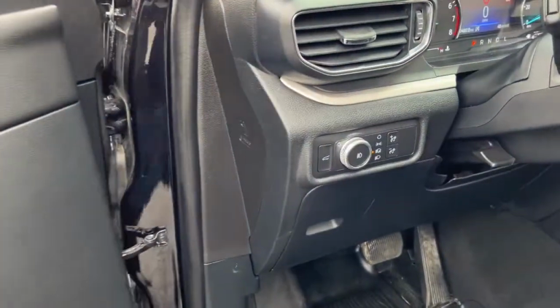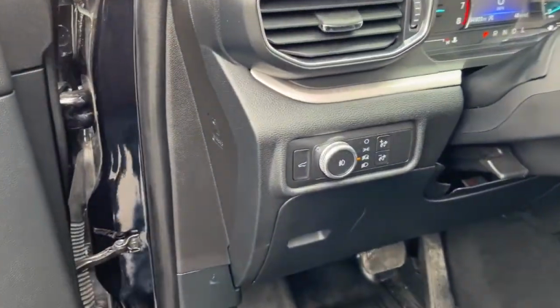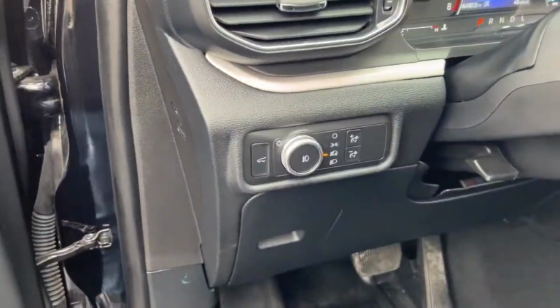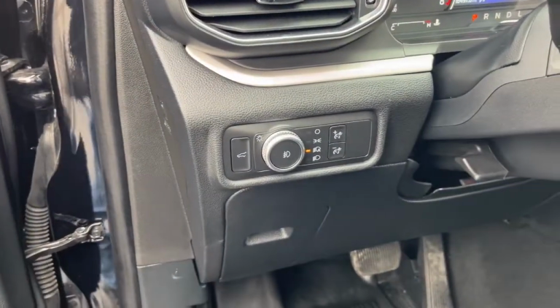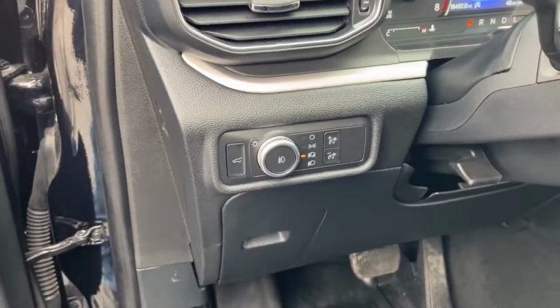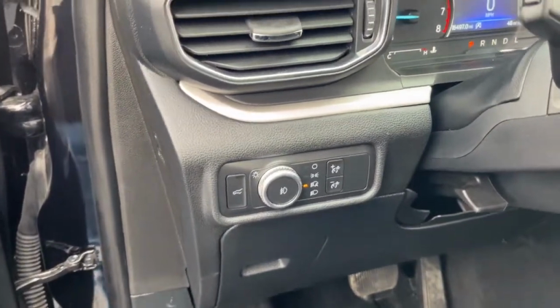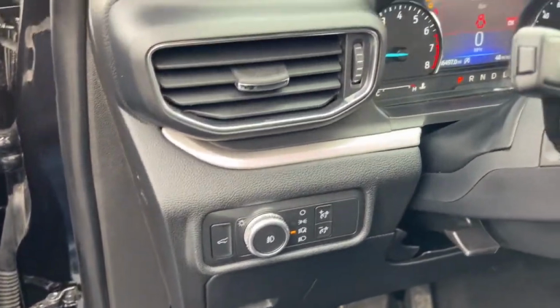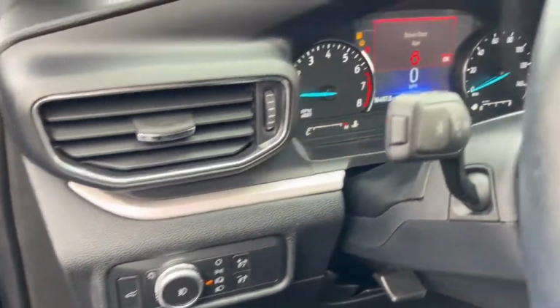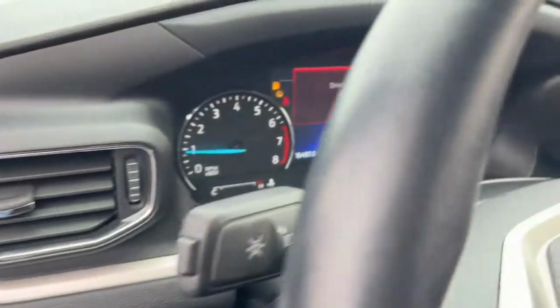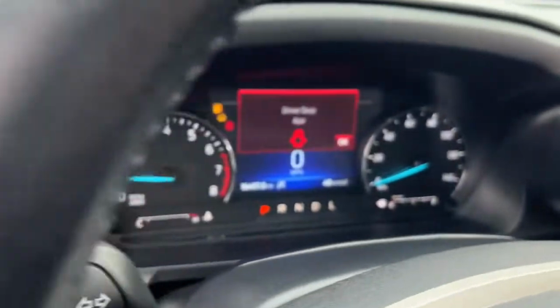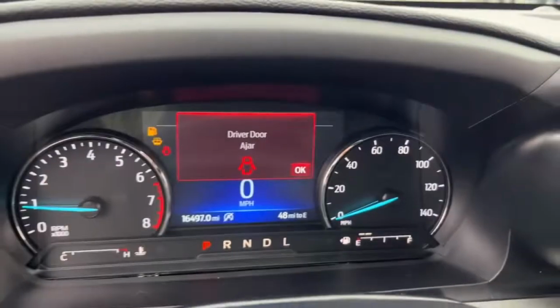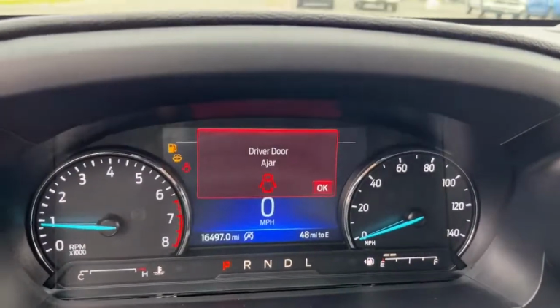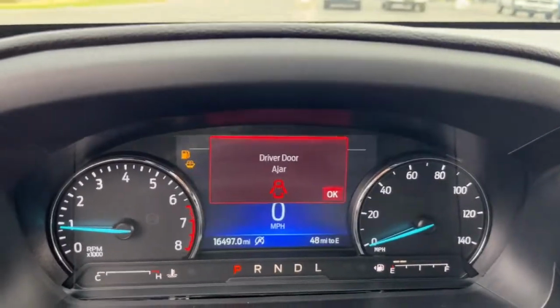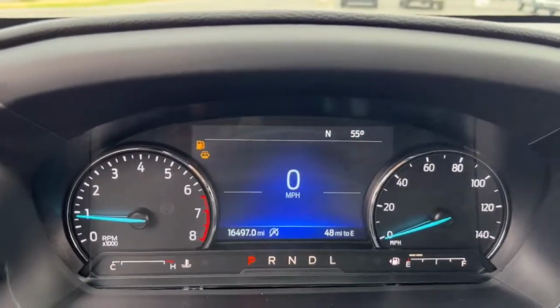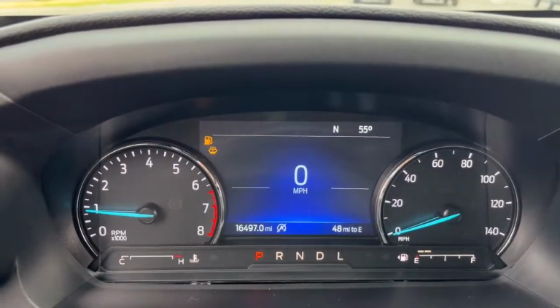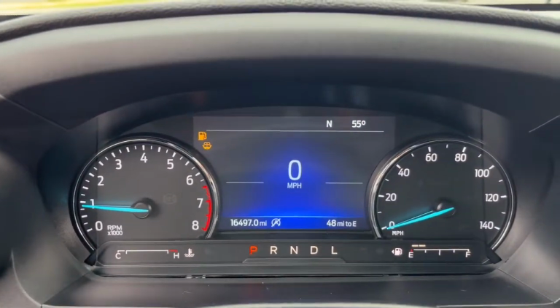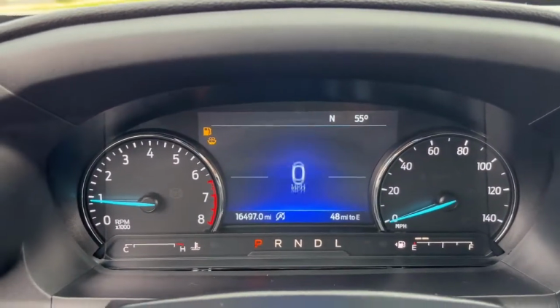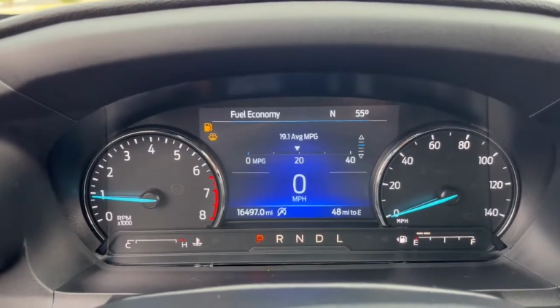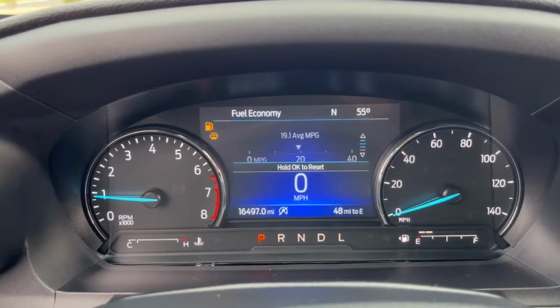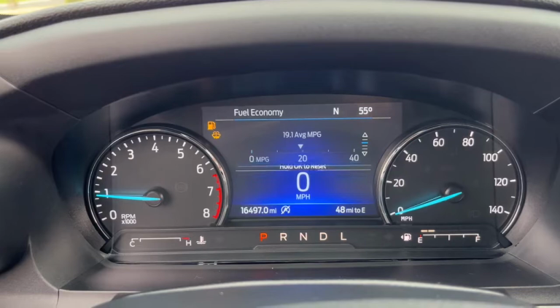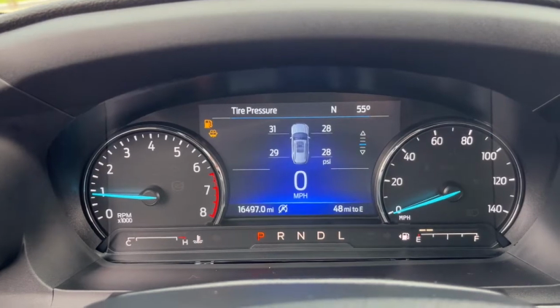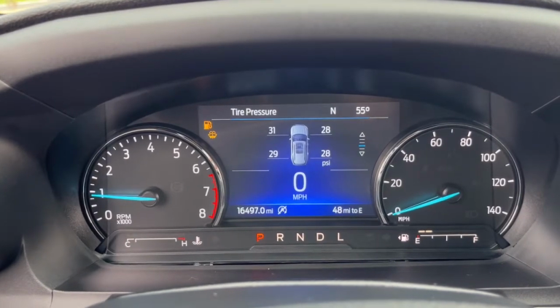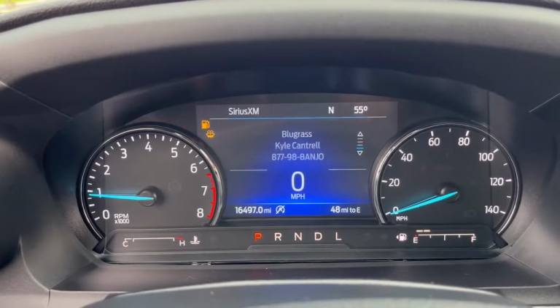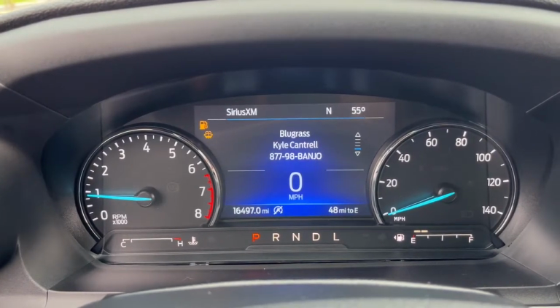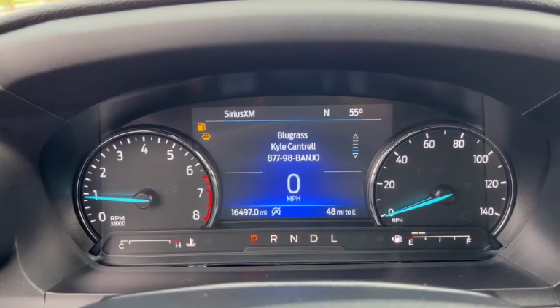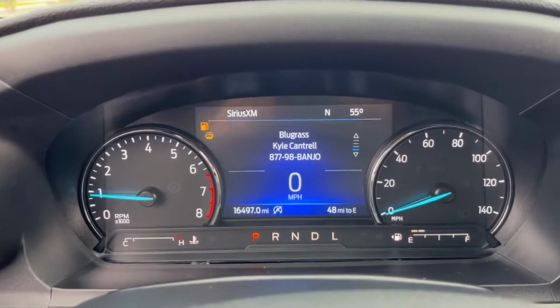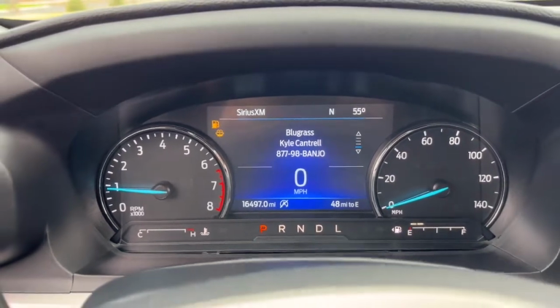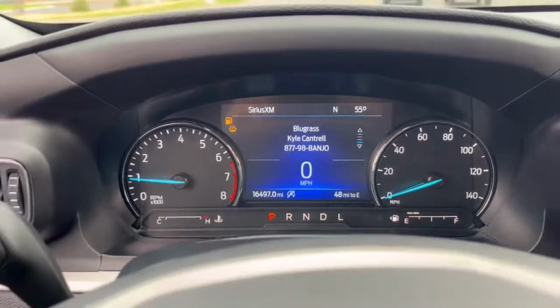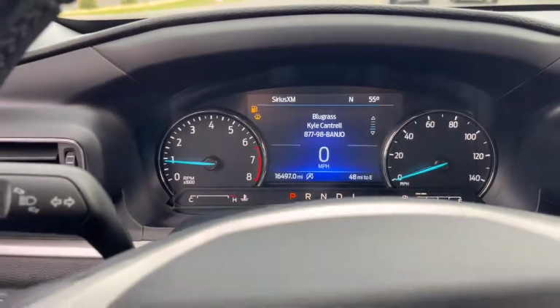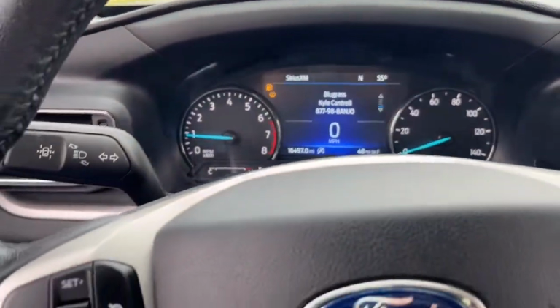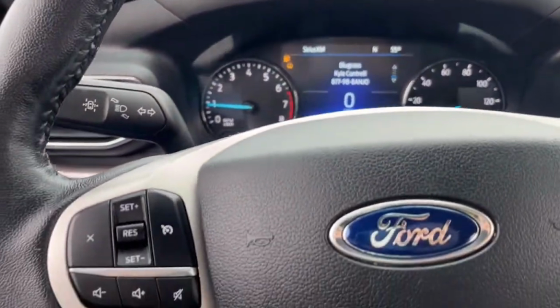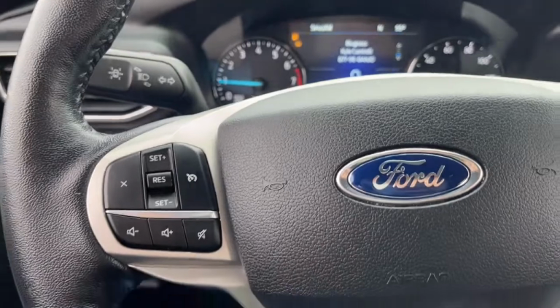Third-row seat, keyless entry, heated driver seat, lane-keeping assist, satellite radio, four-wheel drive, power liftgate, iPod and MP3 input, Bluetooth connection, Wi-Fi hotspot.